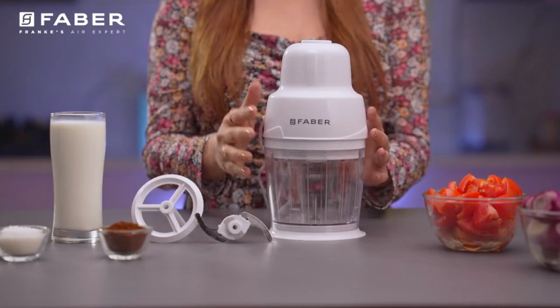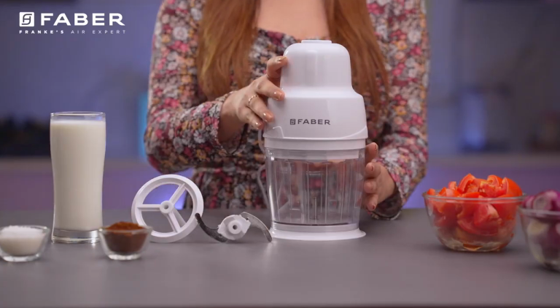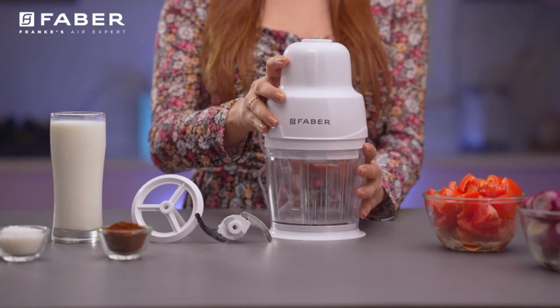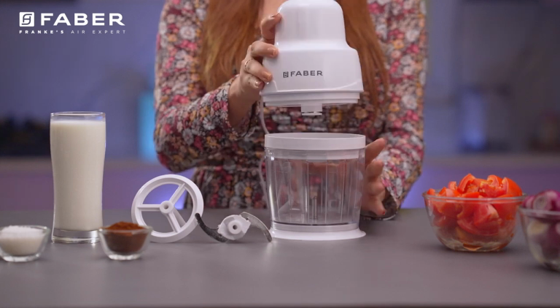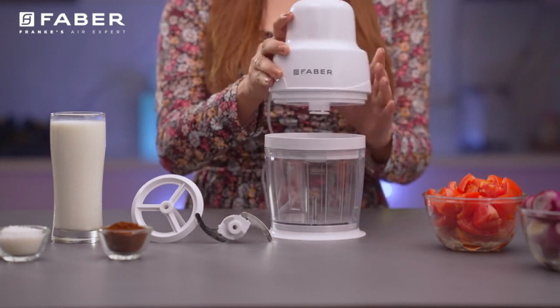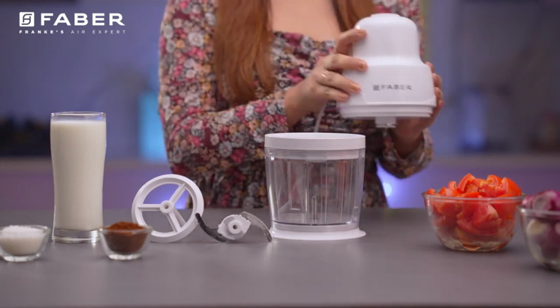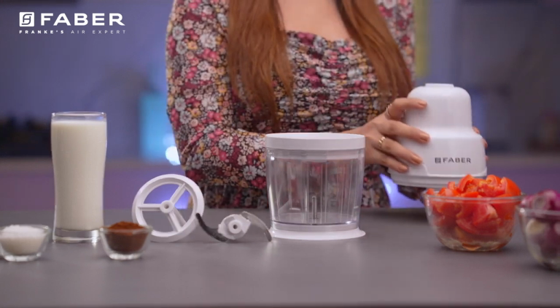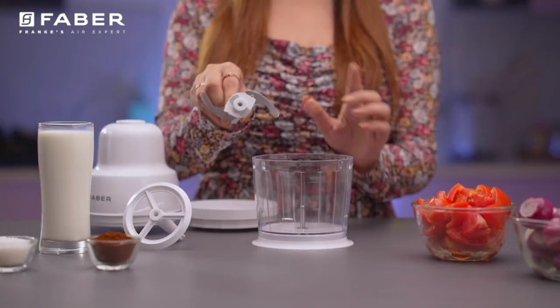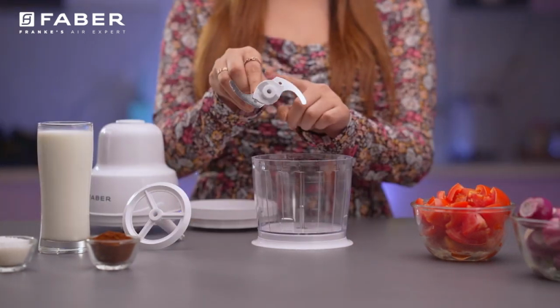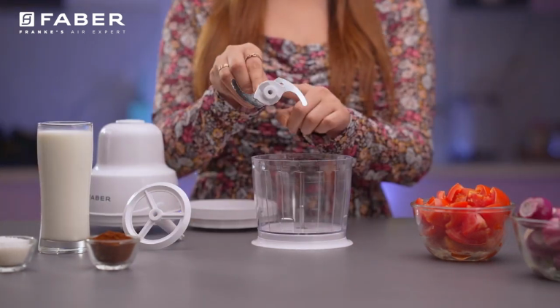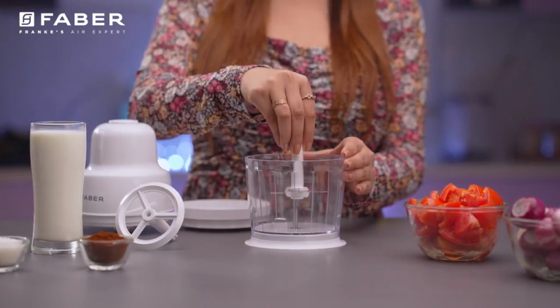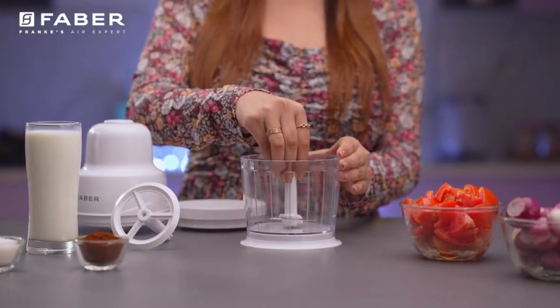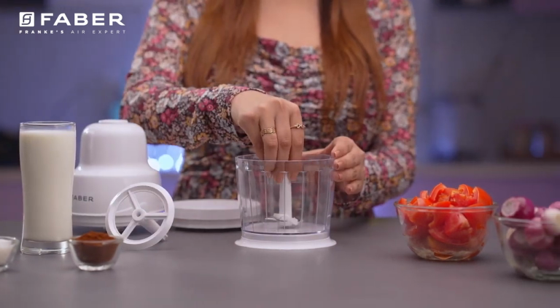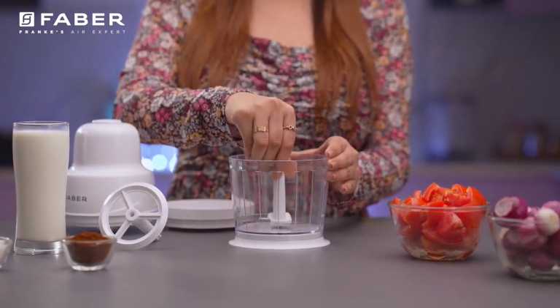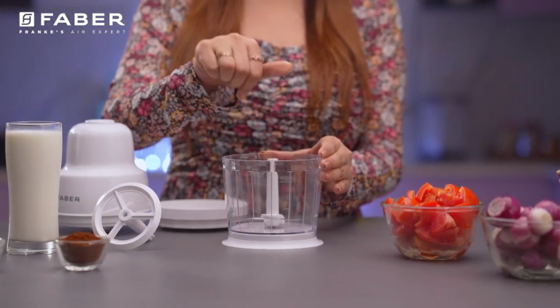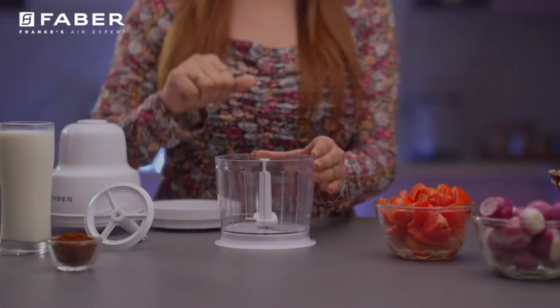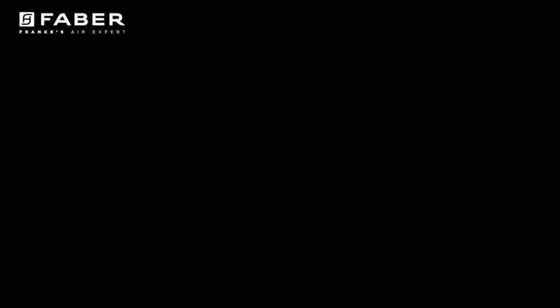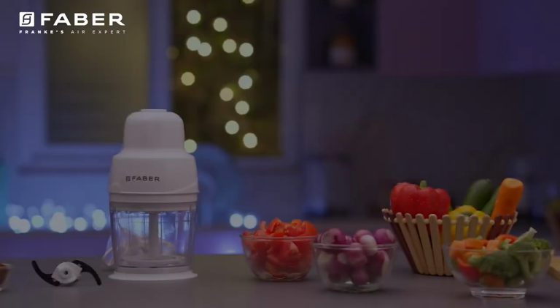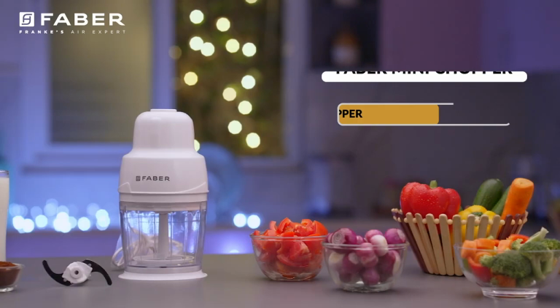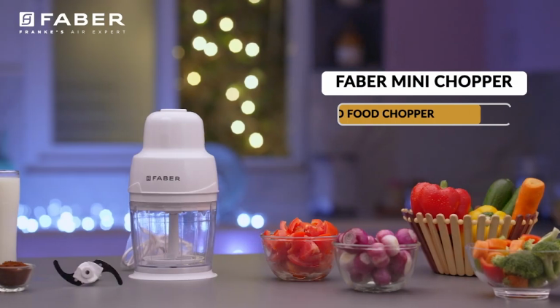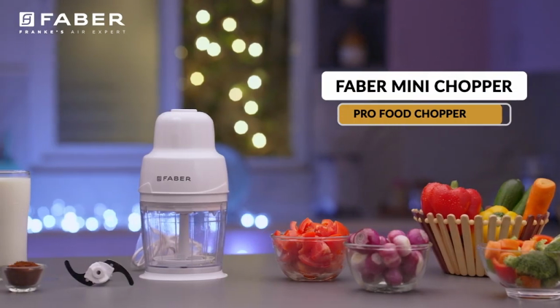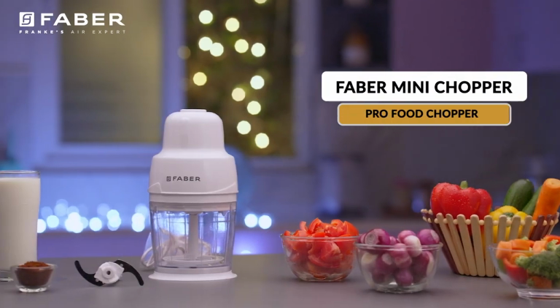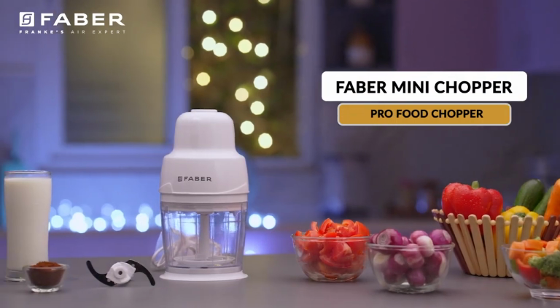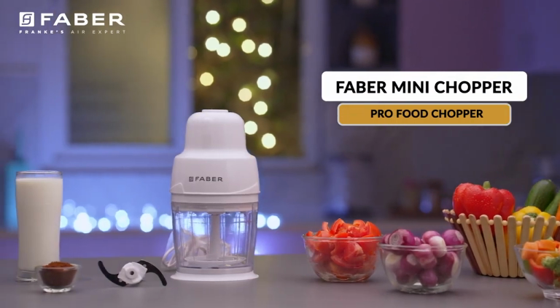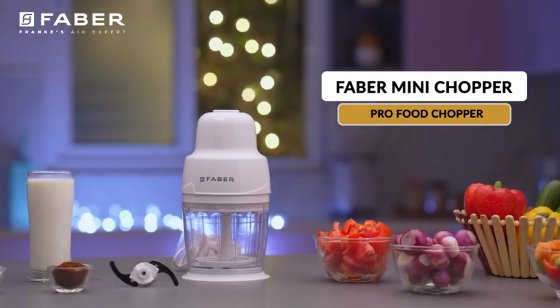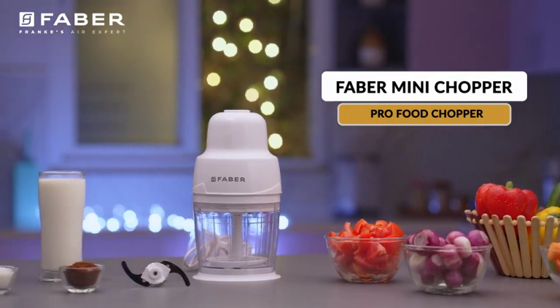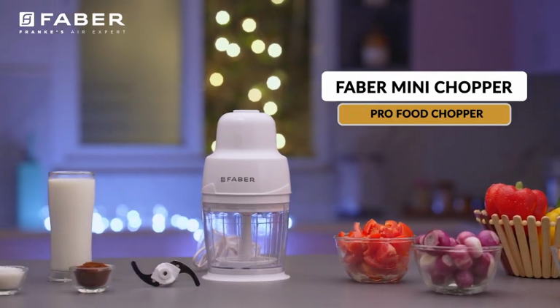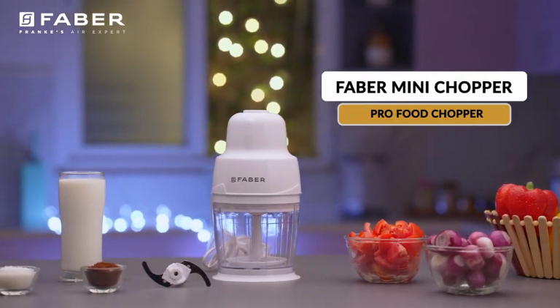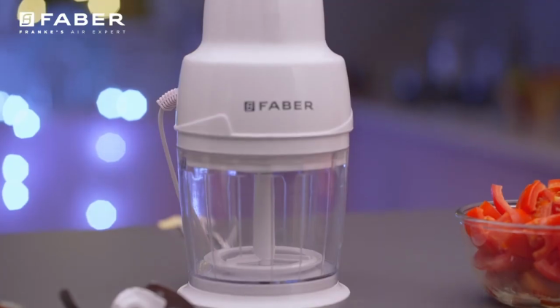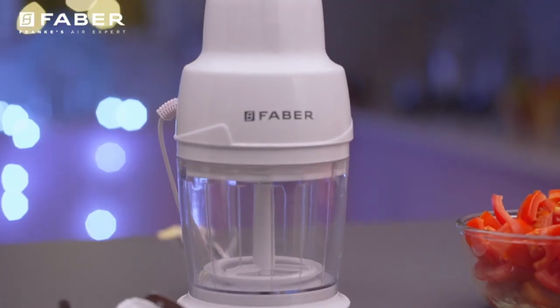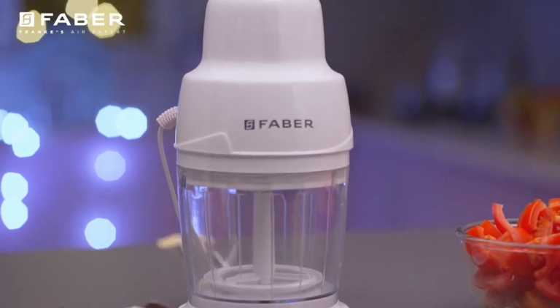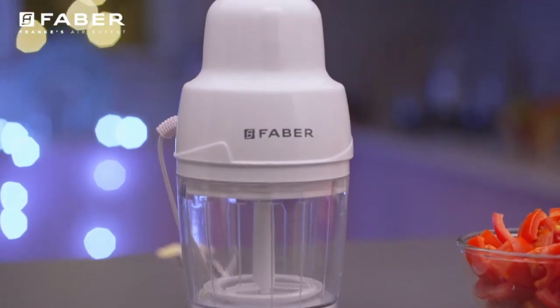Ready to create snappy chaos with just a flick of your finger? Farber brings you the Pro Food Chopper with a pristine white and clear view container.